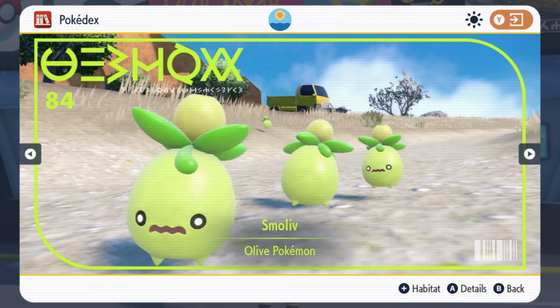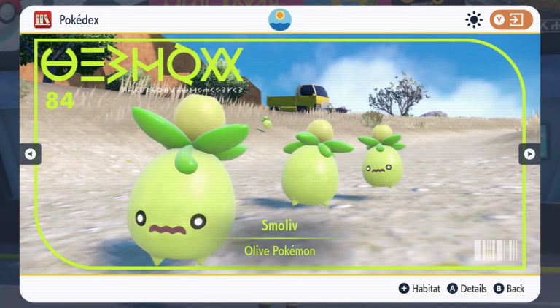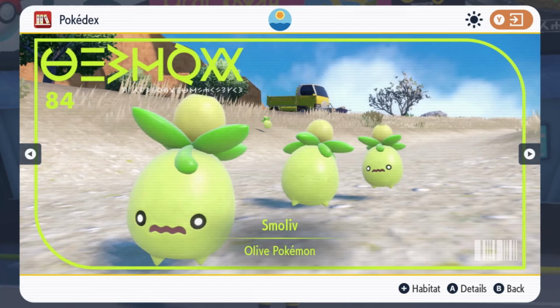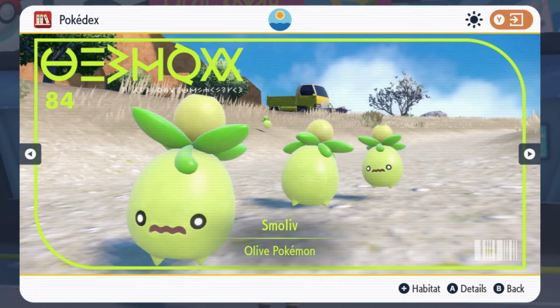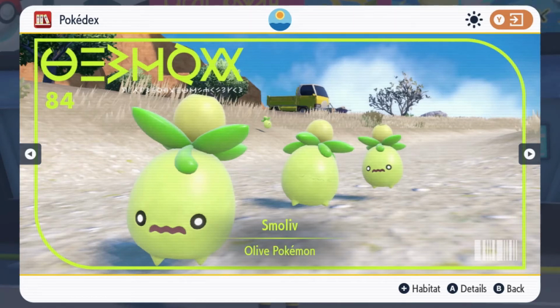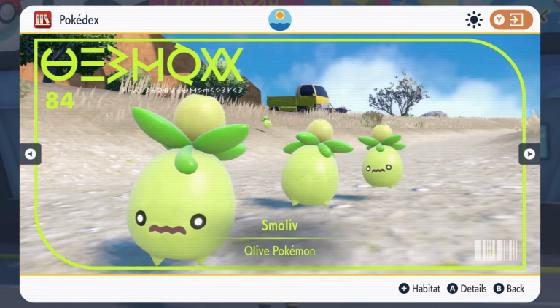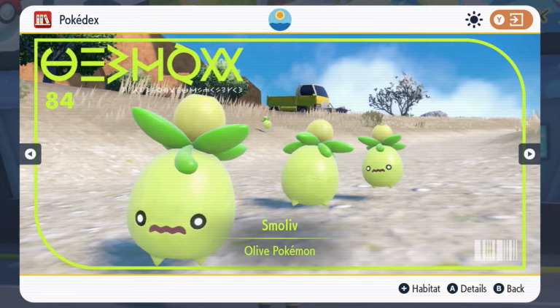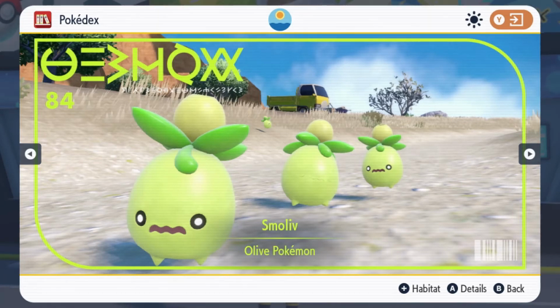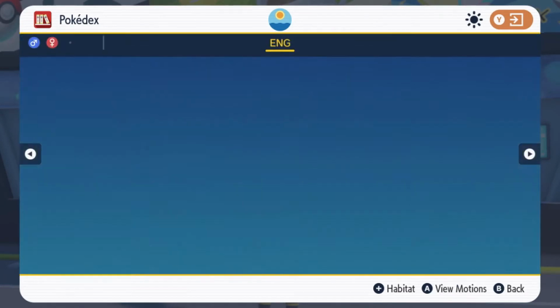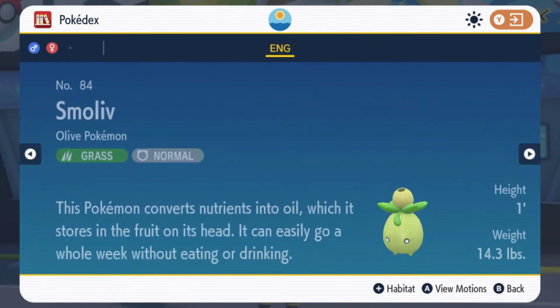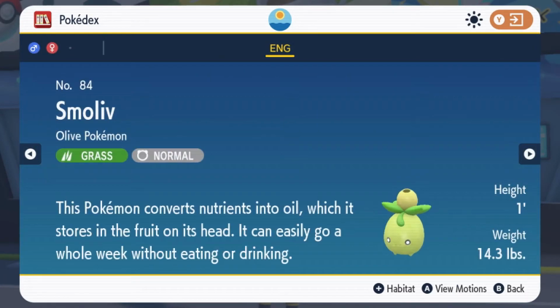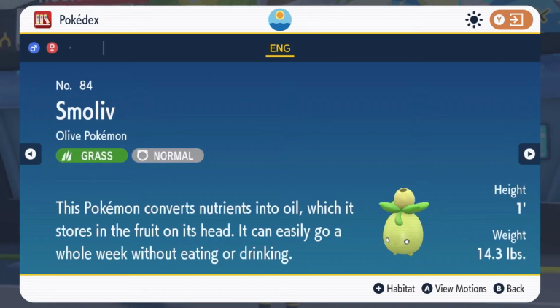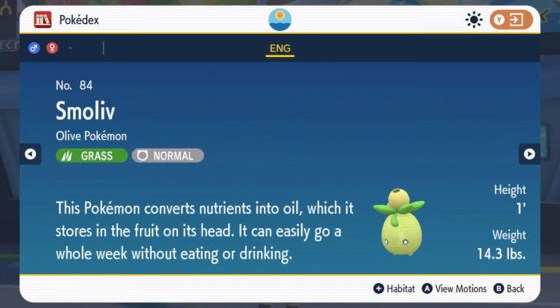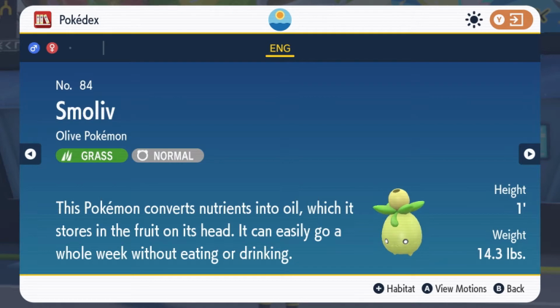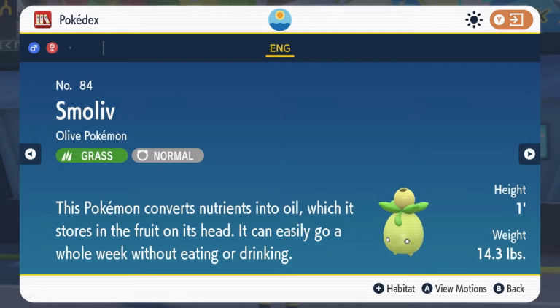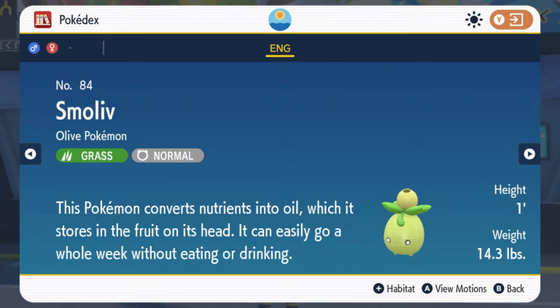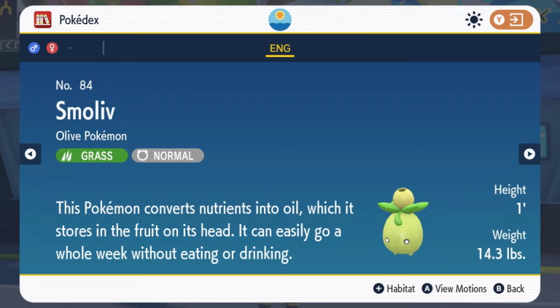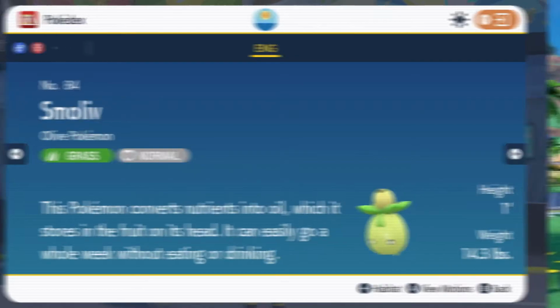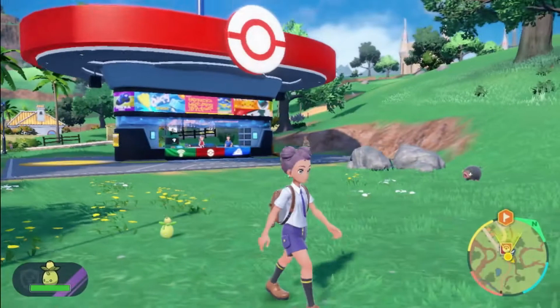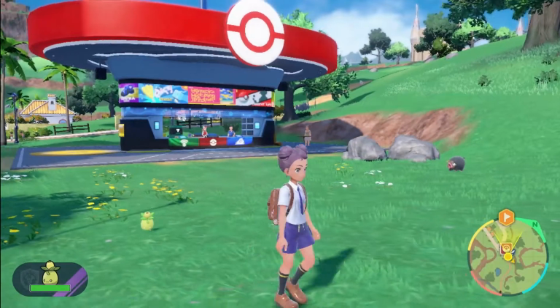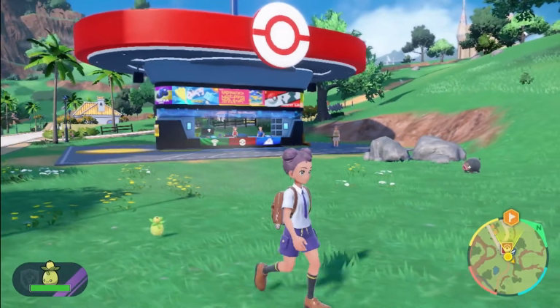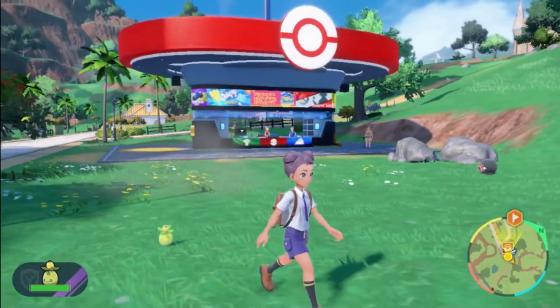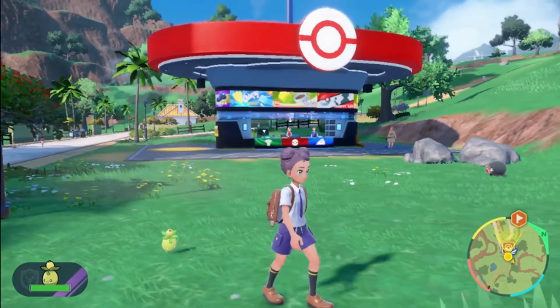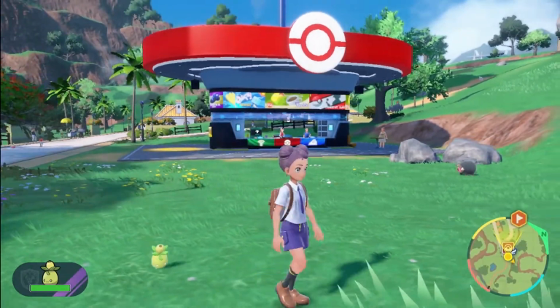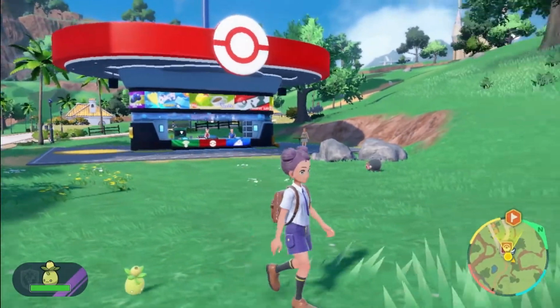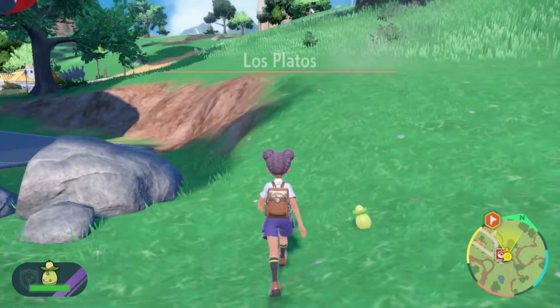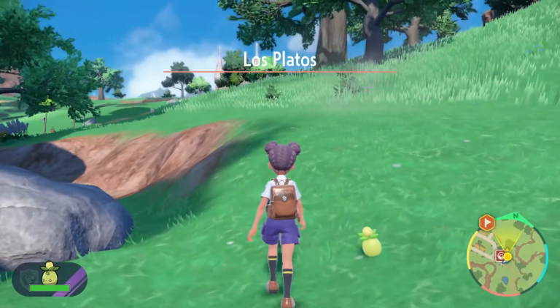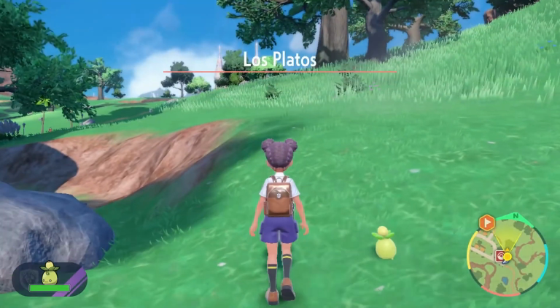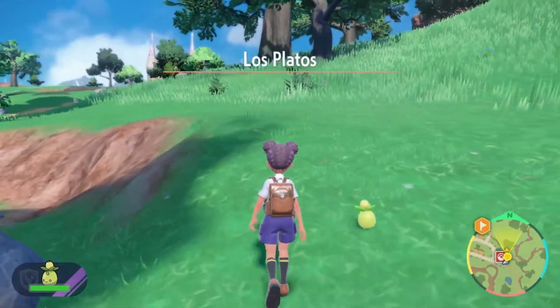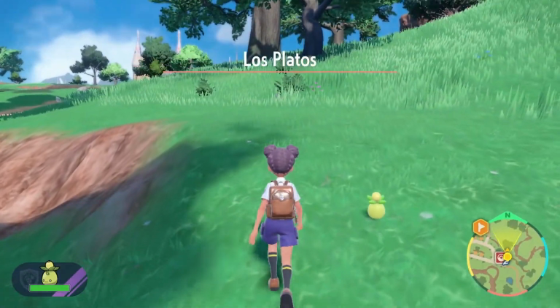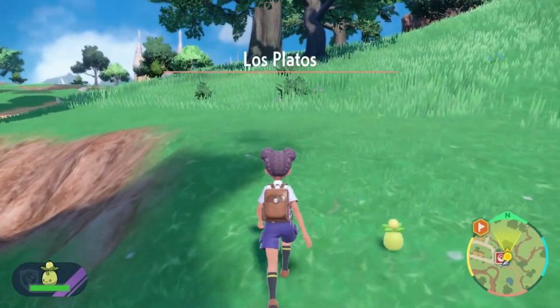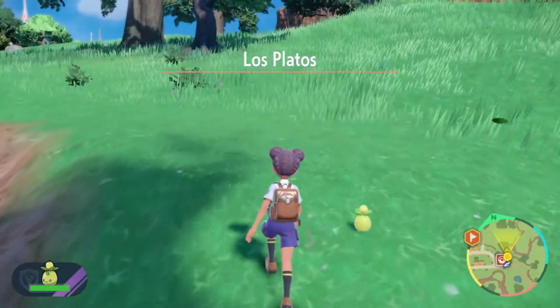We have here our tiny little Smolliv. It is a Grass and Normal-type Pokémon that's literally an olive, but do not mistake this for food, you guys. Let's take a look at how it does its little hops in the new Let's Go feature. Be careful not to step on our tiny little friend.